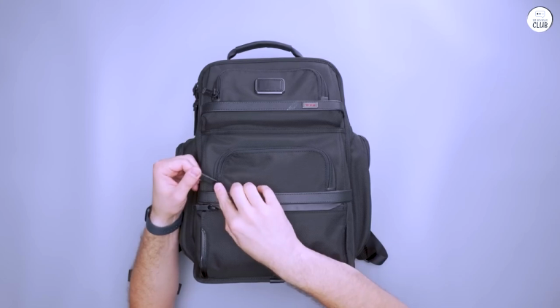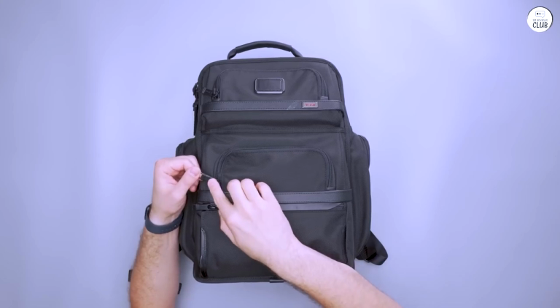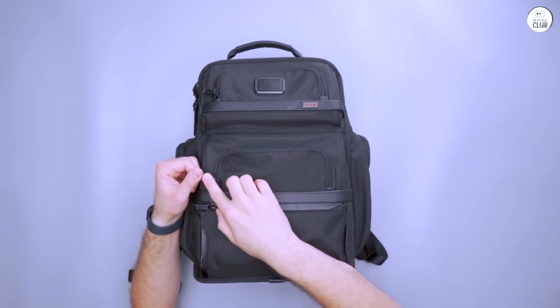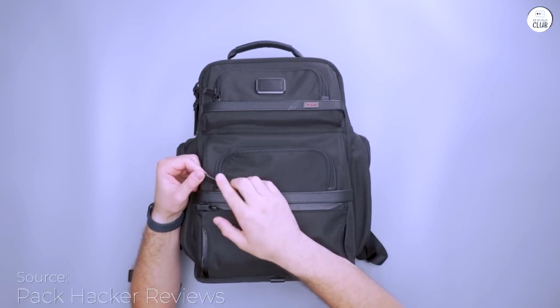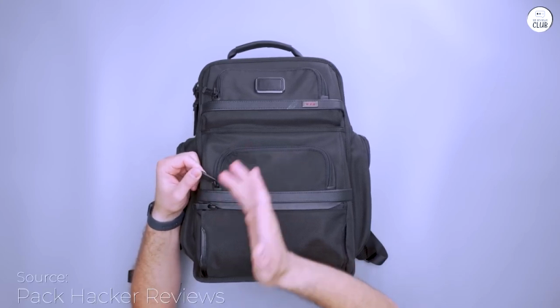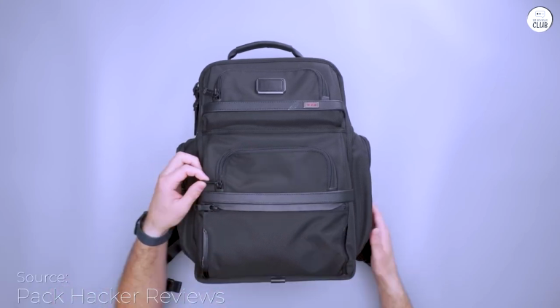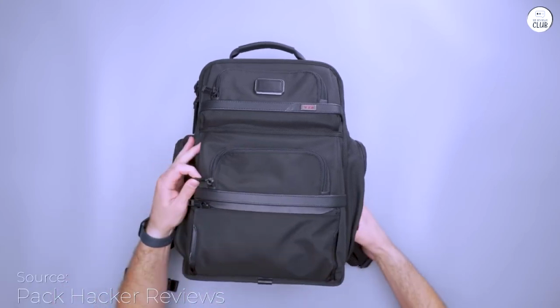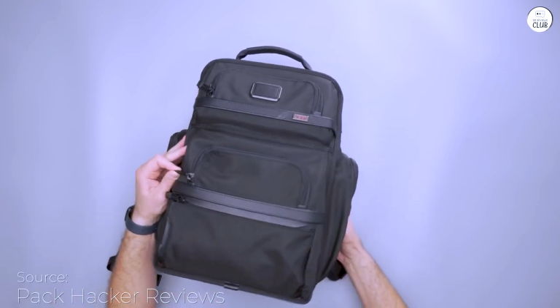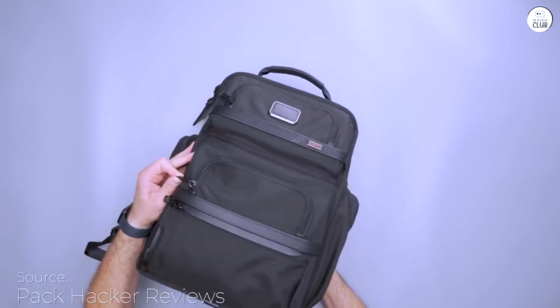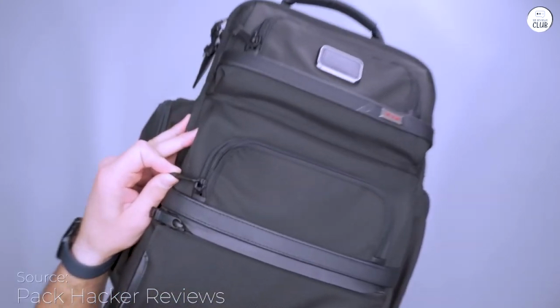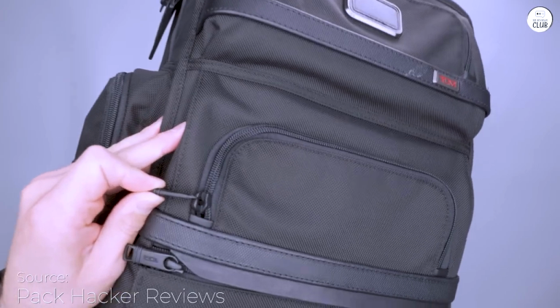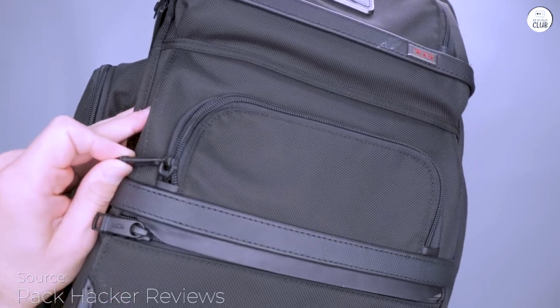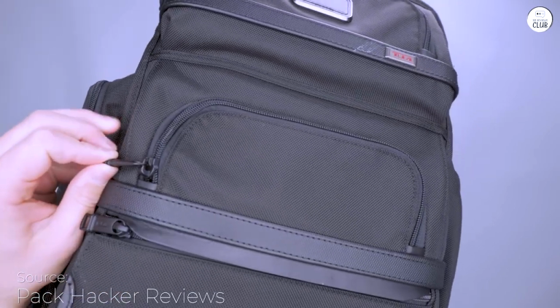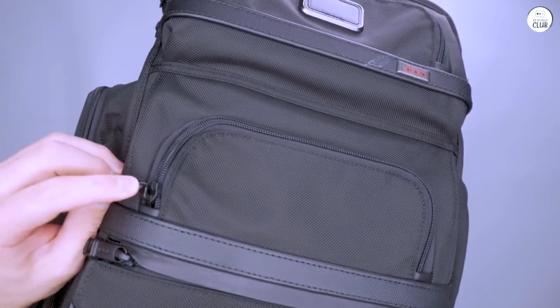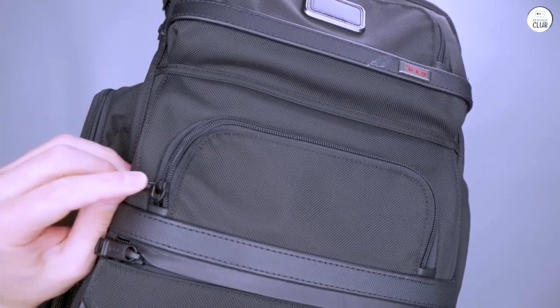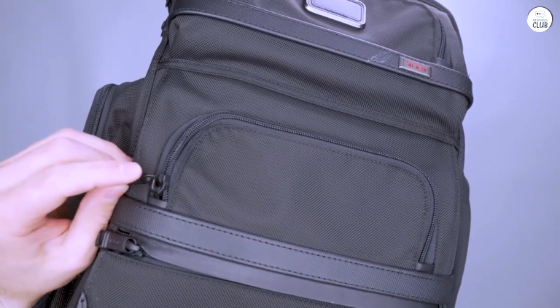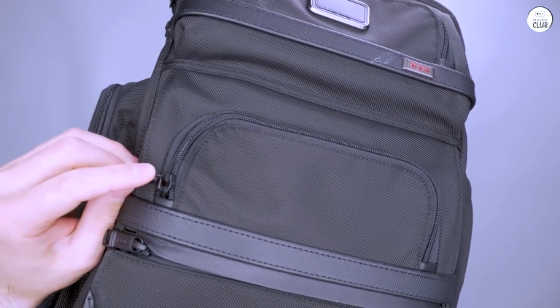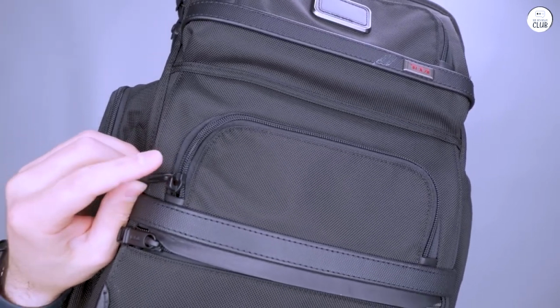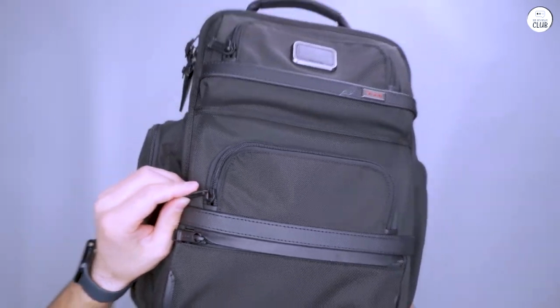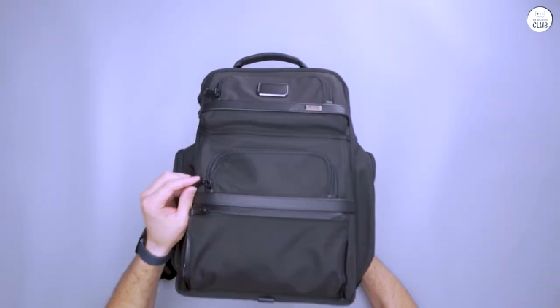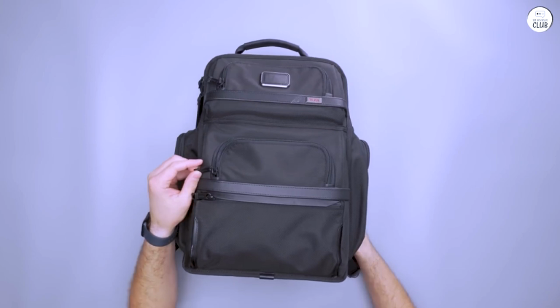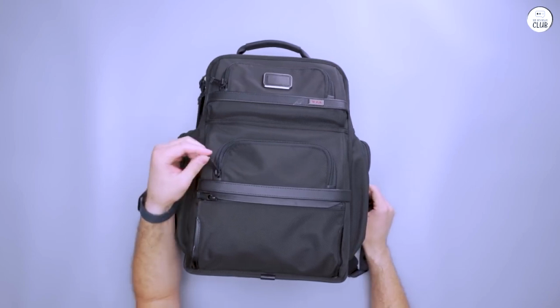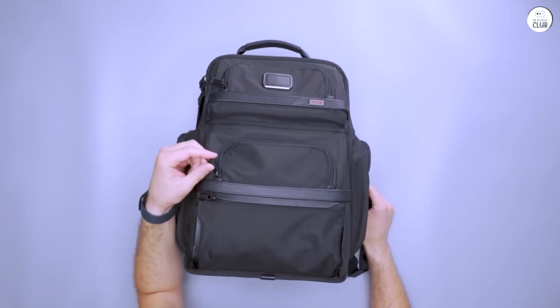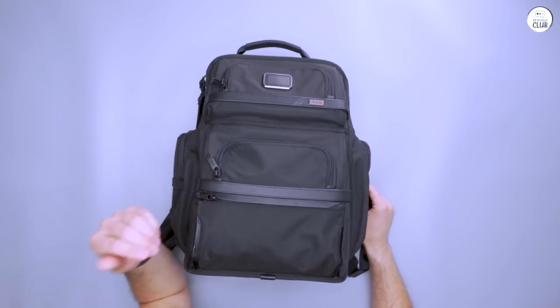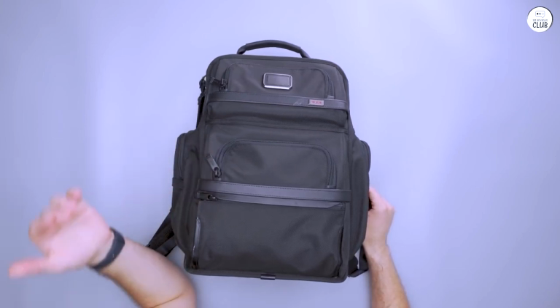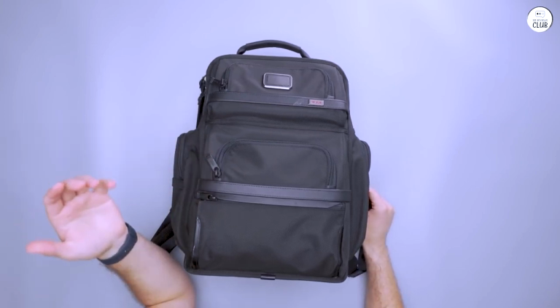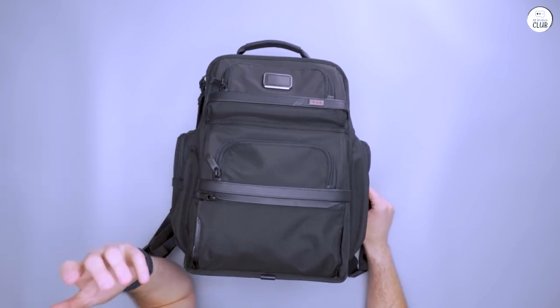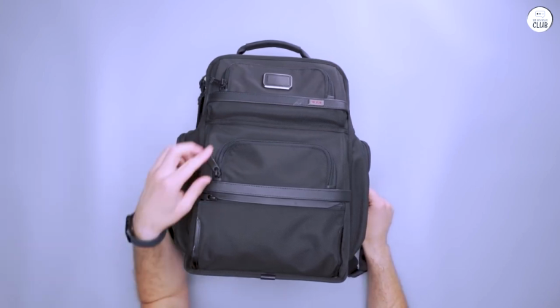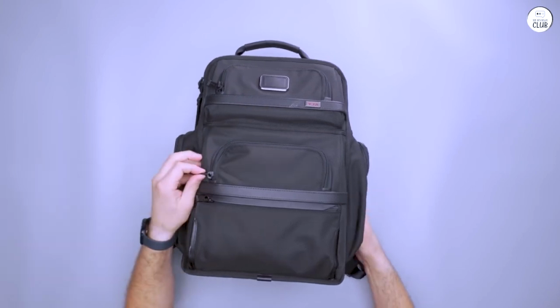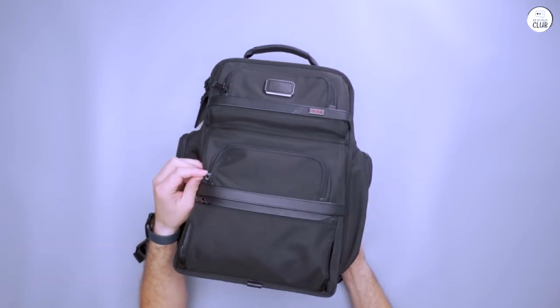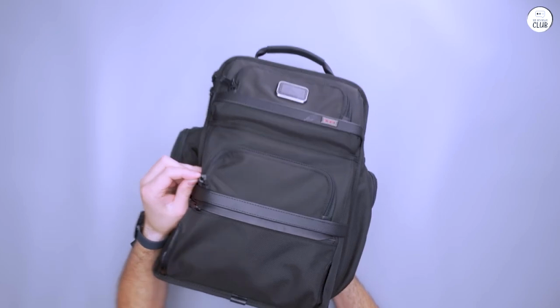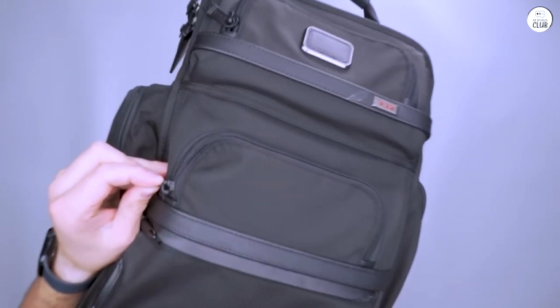I used to have a Tumi backpack that was really slim and sleek, but after a semester at school, I realized it was way too small. So when I went looking for a new backpack, having more space was my top priority. The Tumi Alpha 3 ended up being just what I needed.